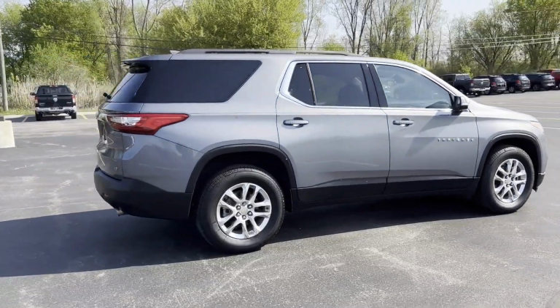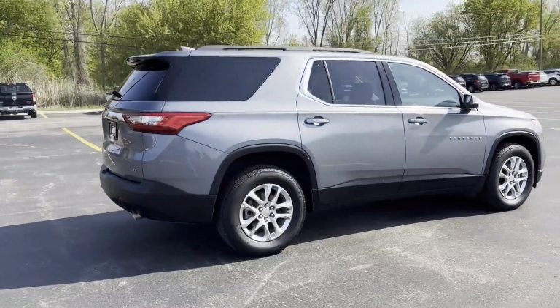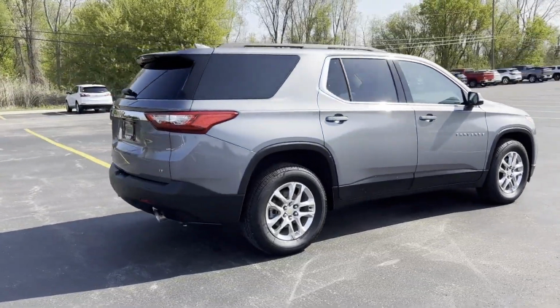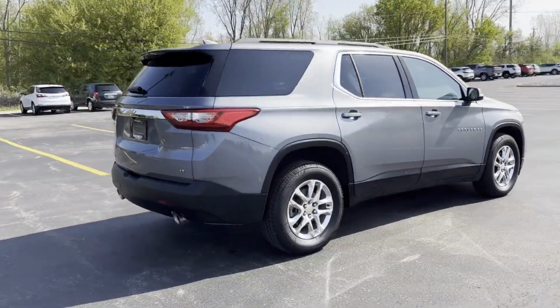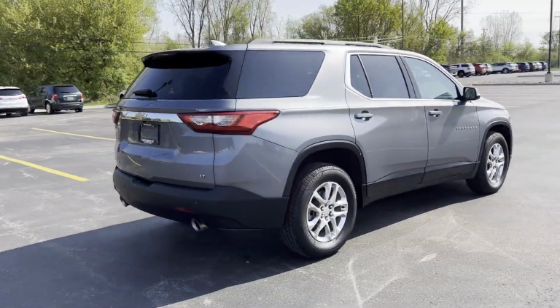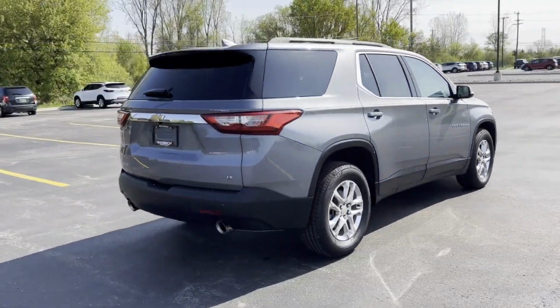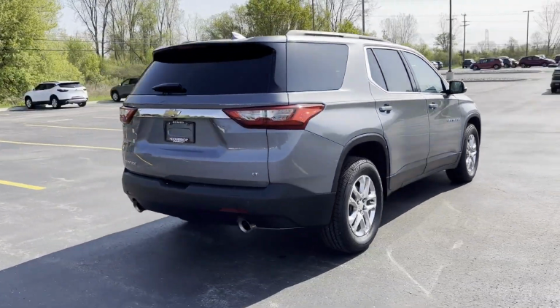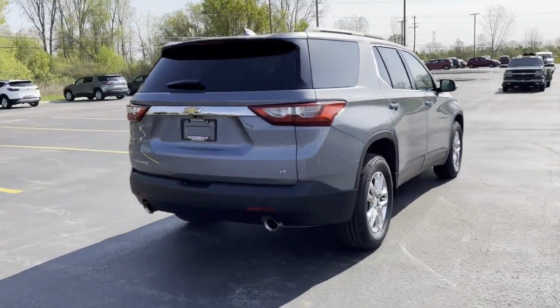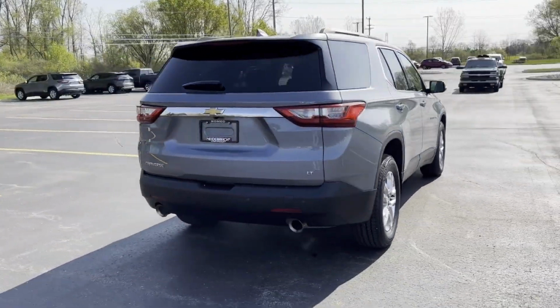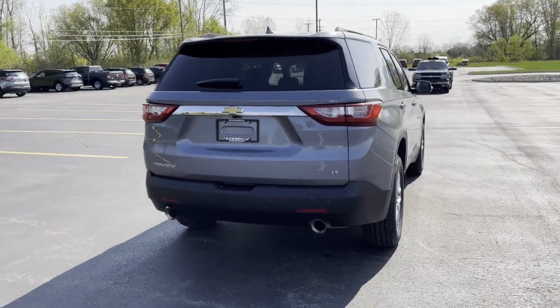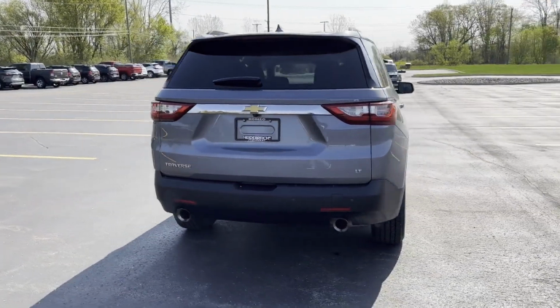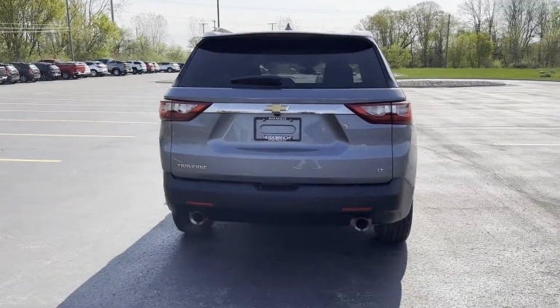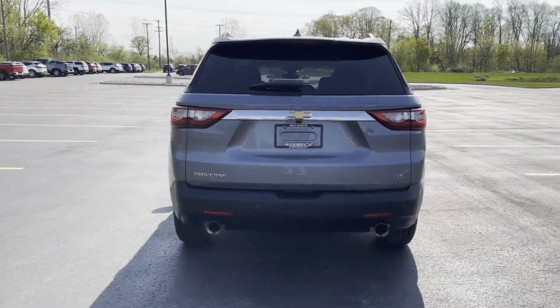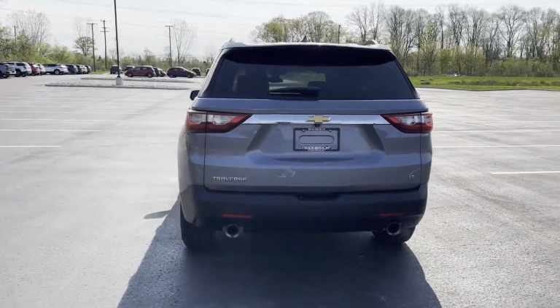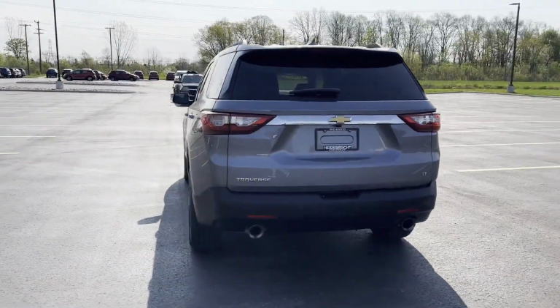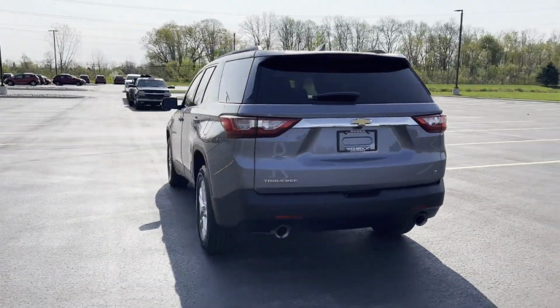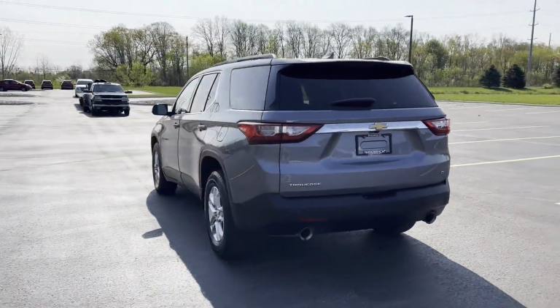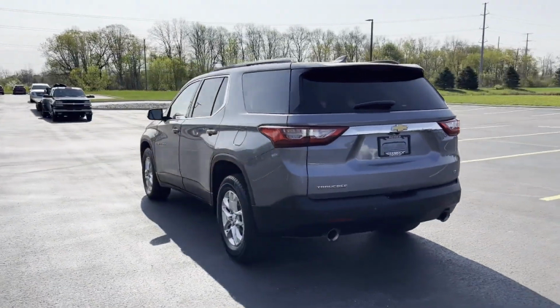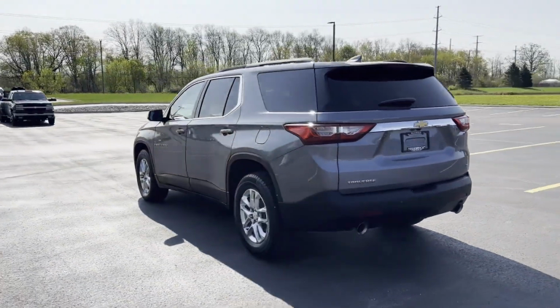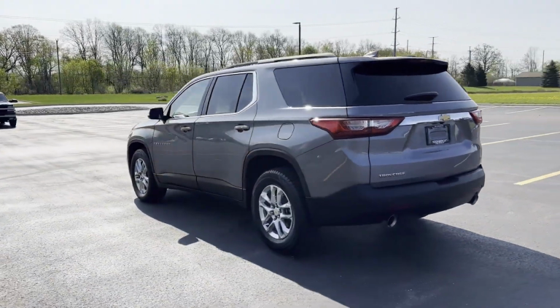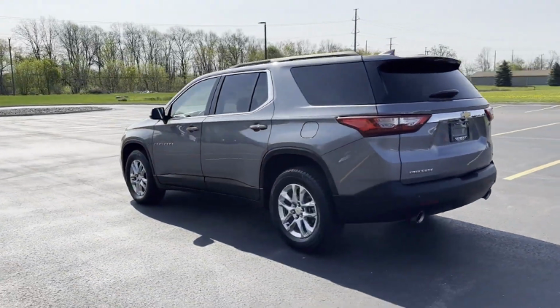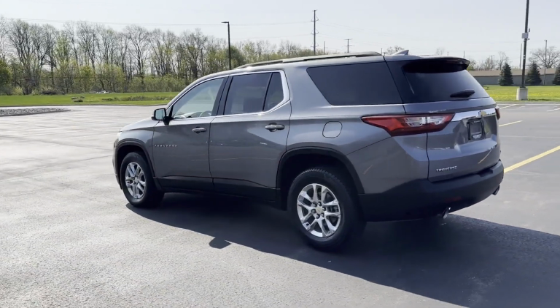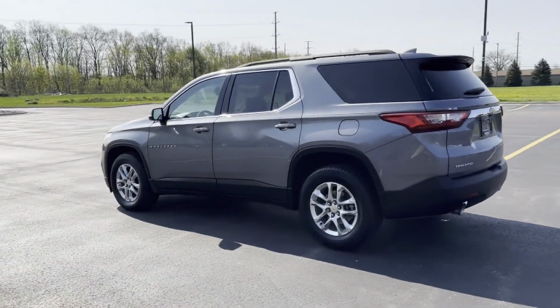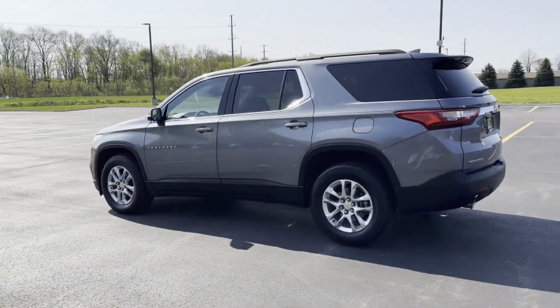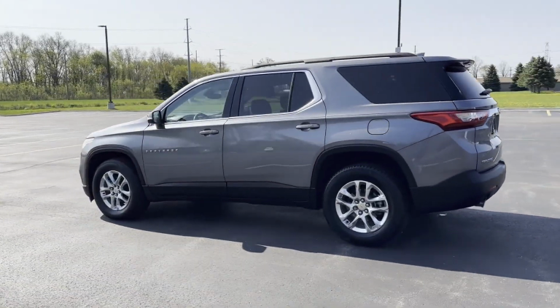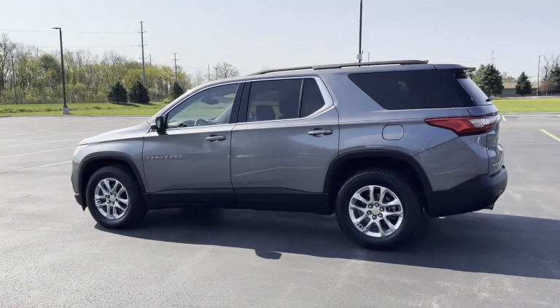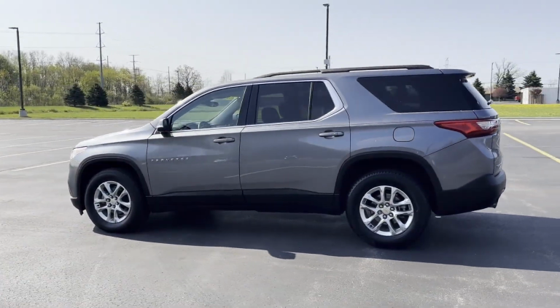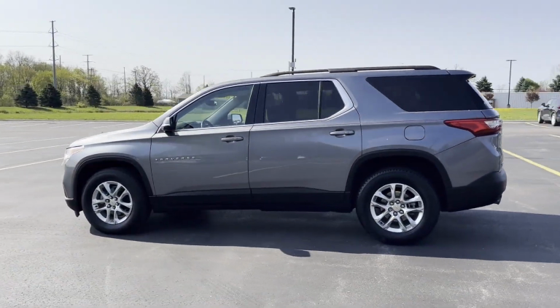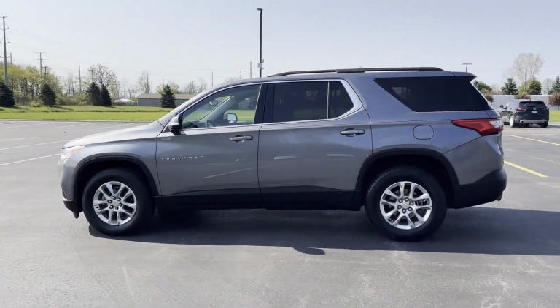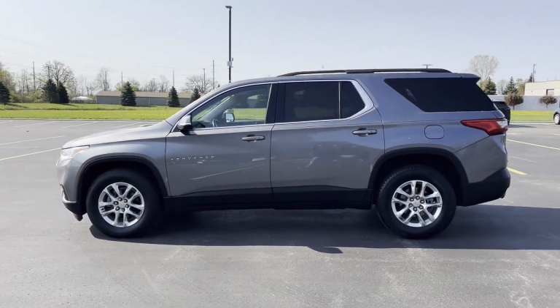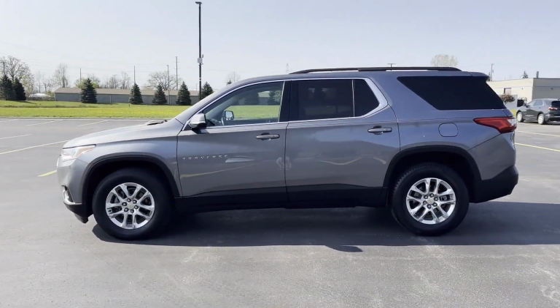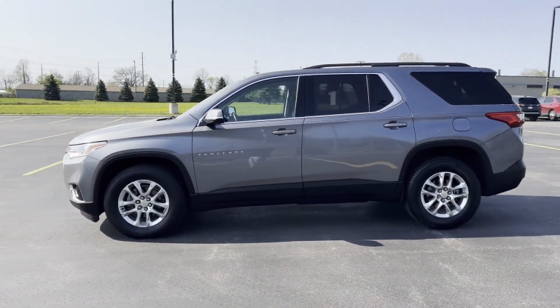It's equipped with many extra conveniences right at your fingertips, including side-view mirrors with turn signals, Wi-Fi hotspot, satellite radio, multi-zone air conditioning, and third-row seating.